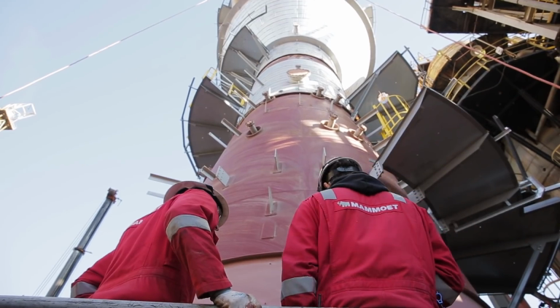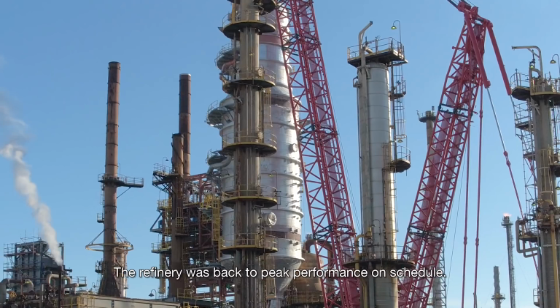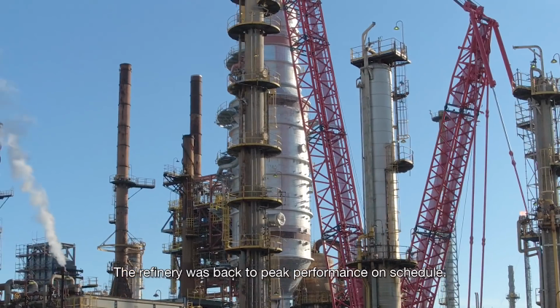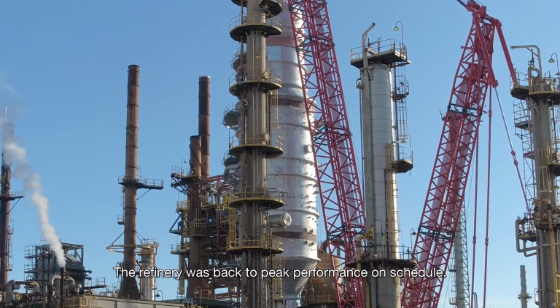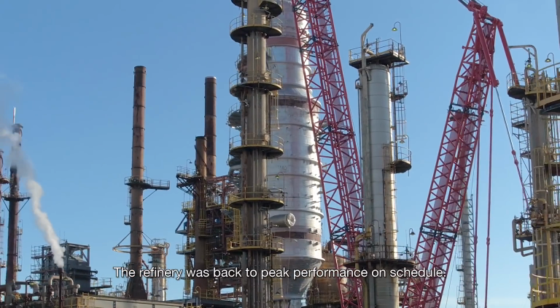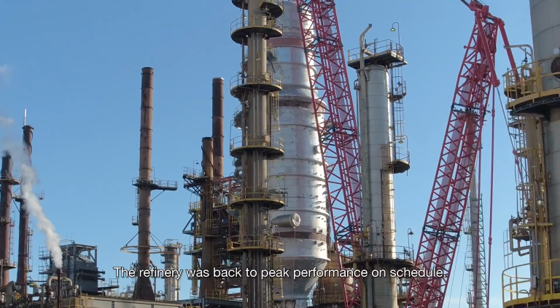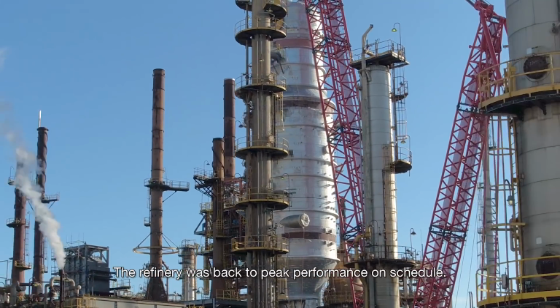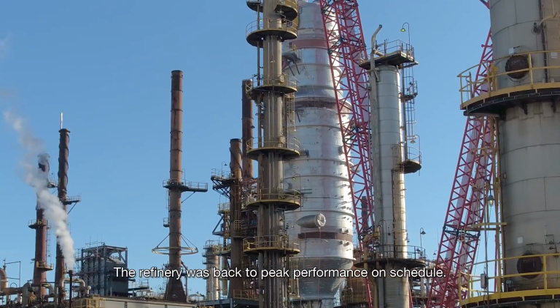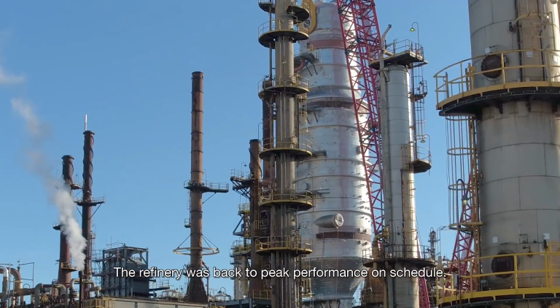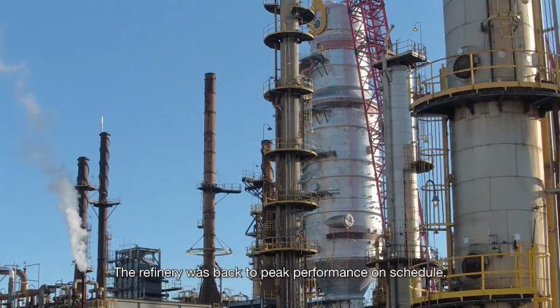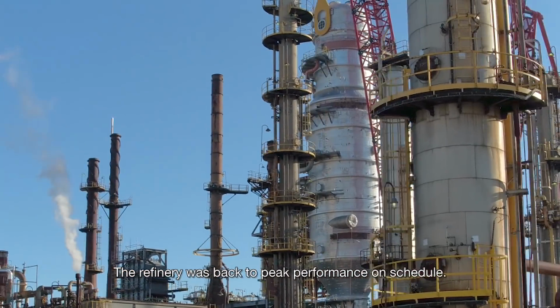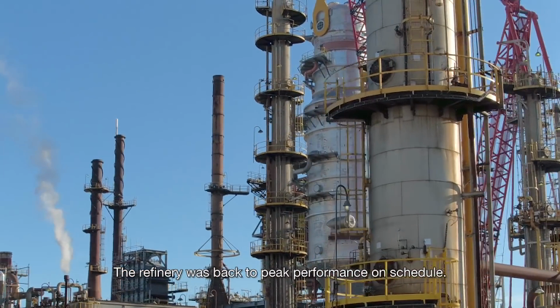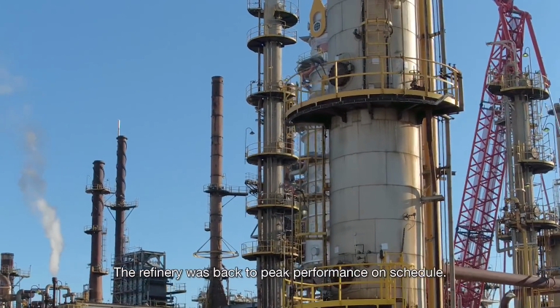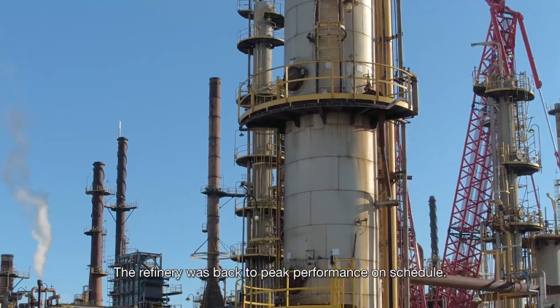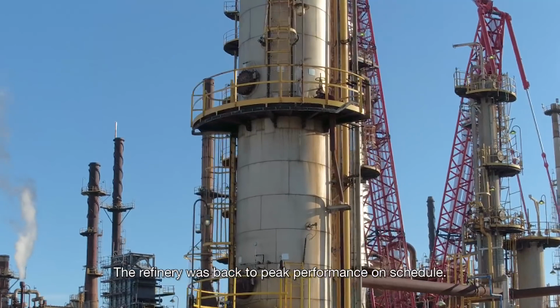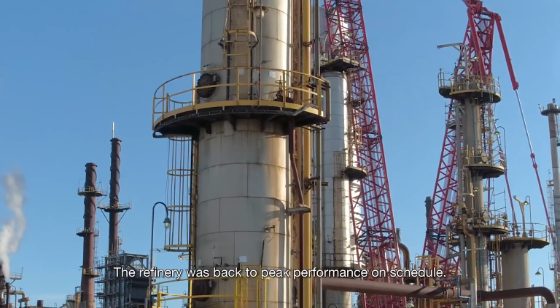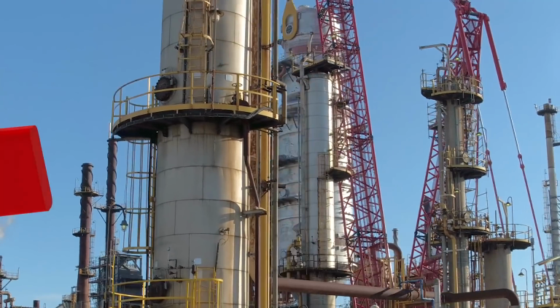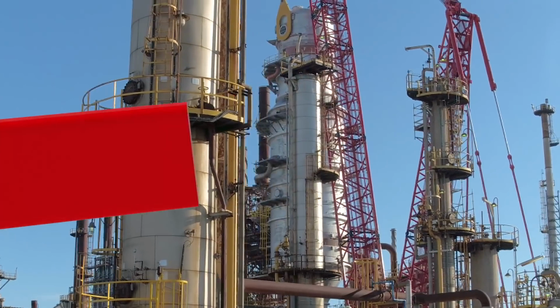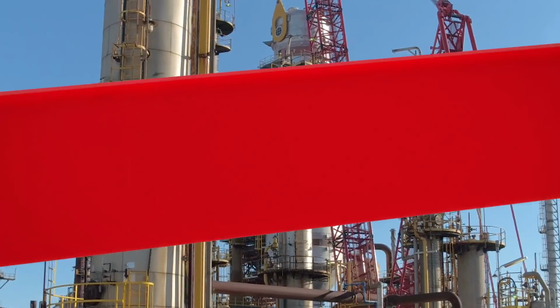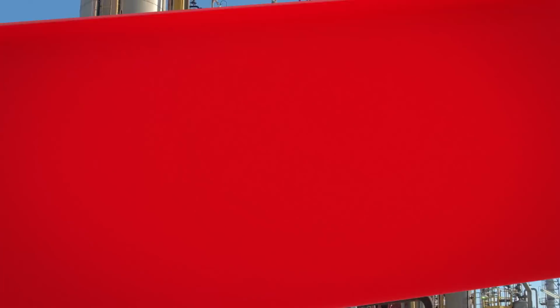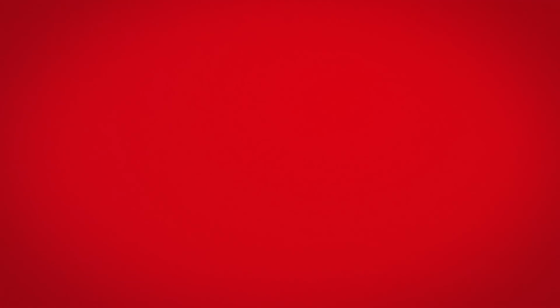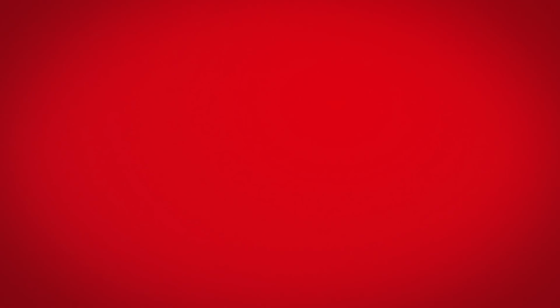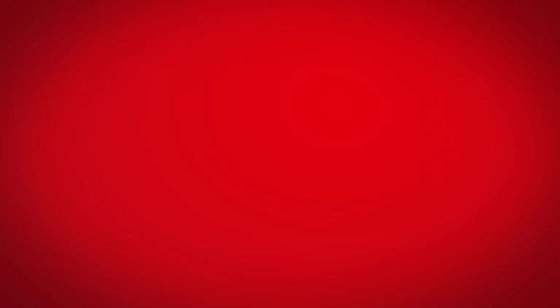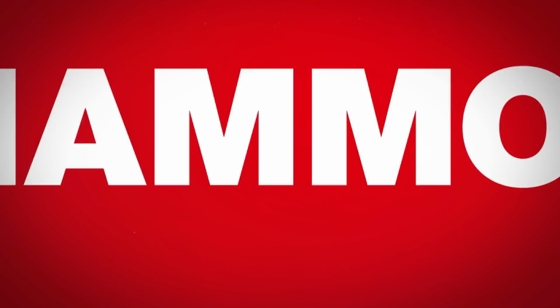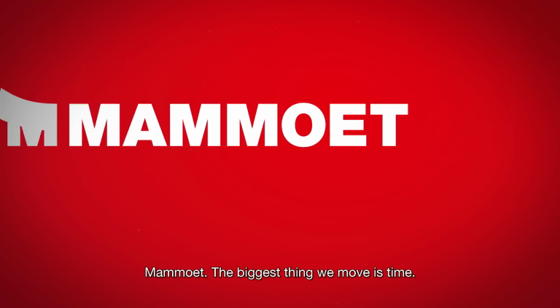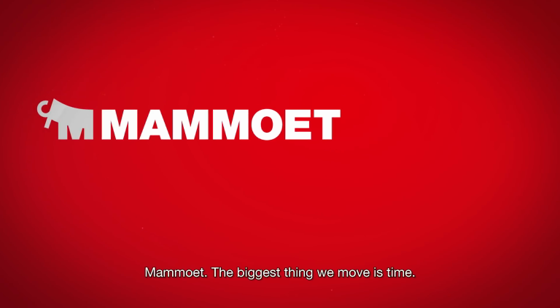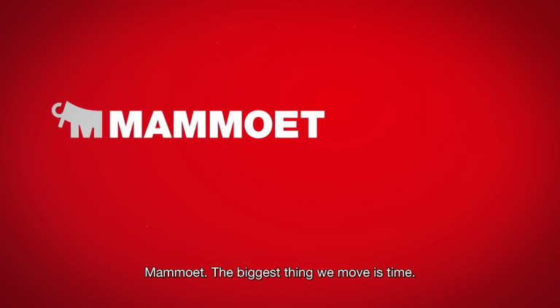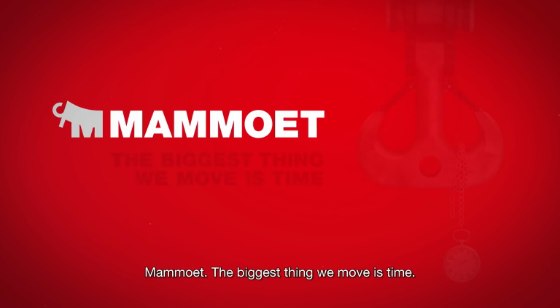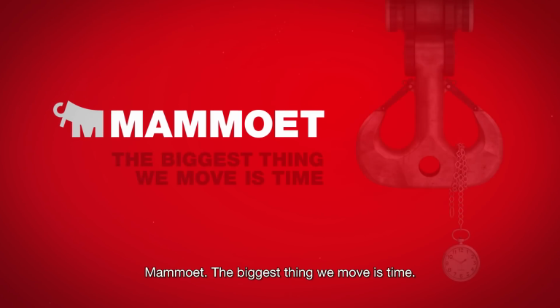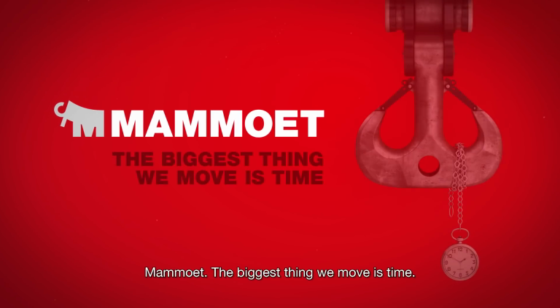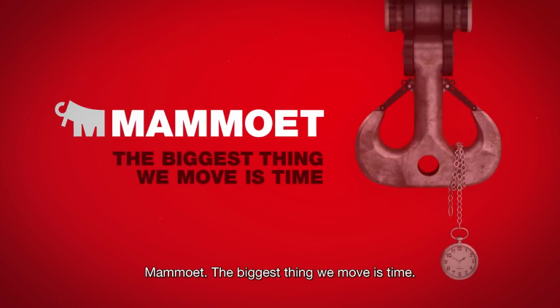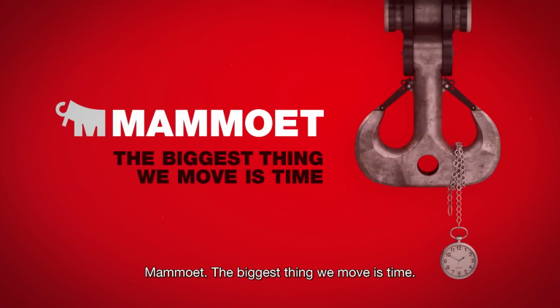The refinery was back to peak performance on schedule. Mammut — the biggest thing we move is time.